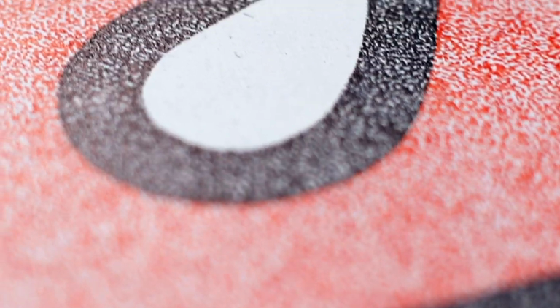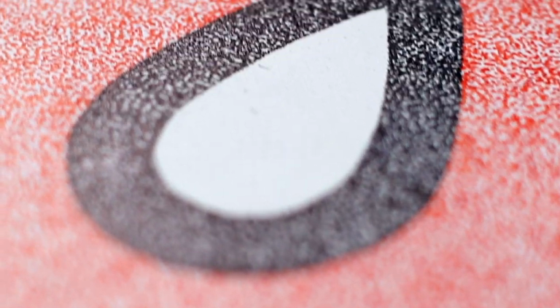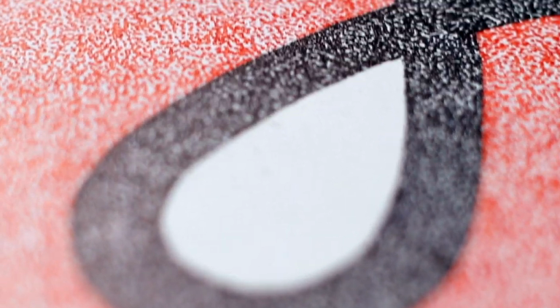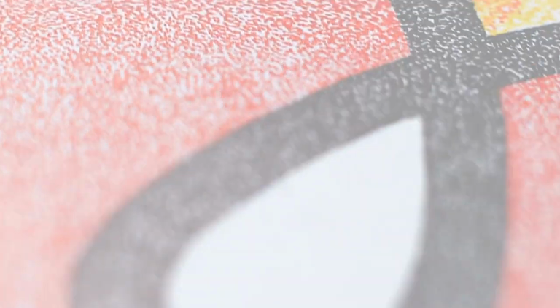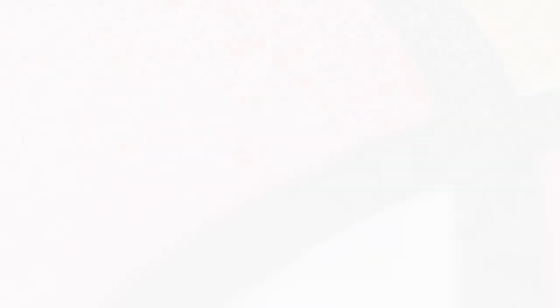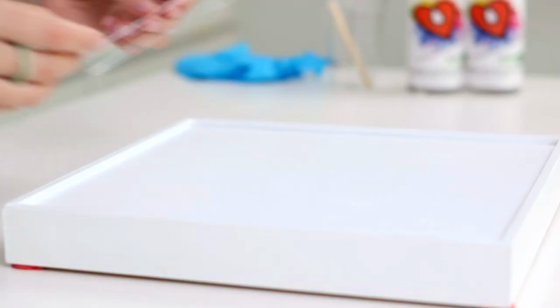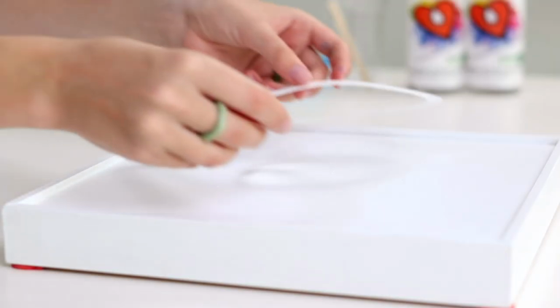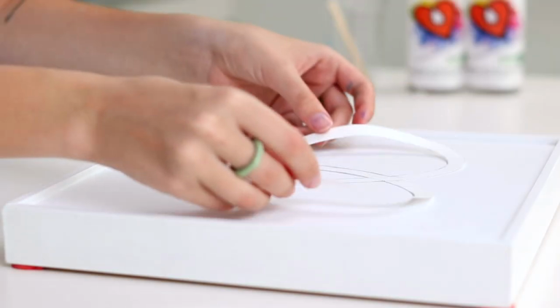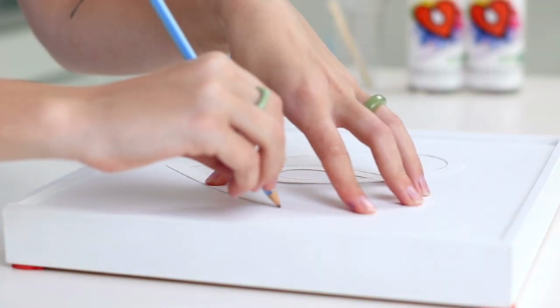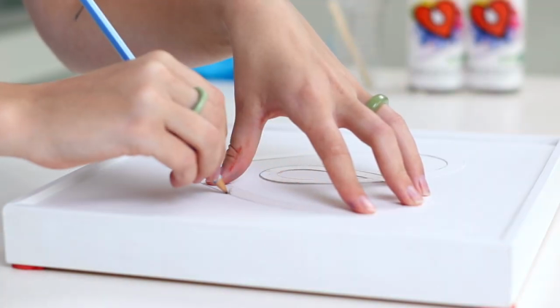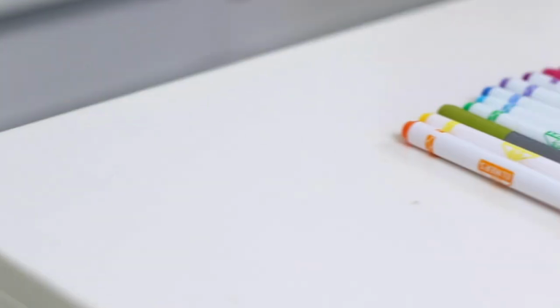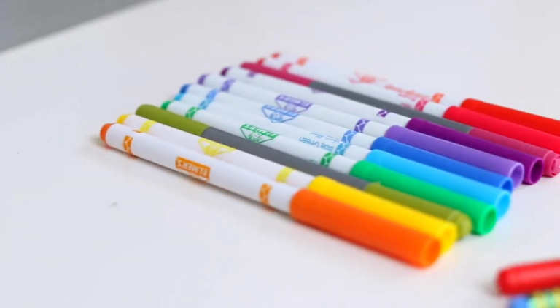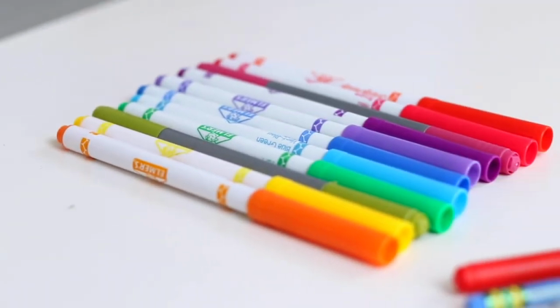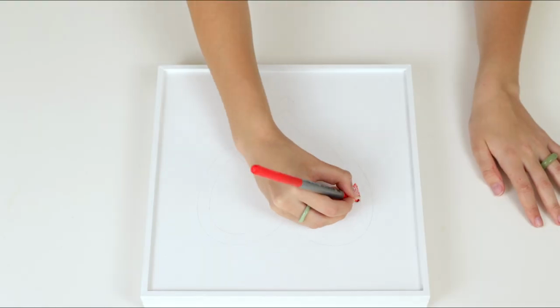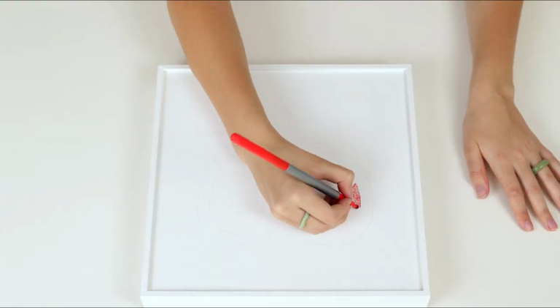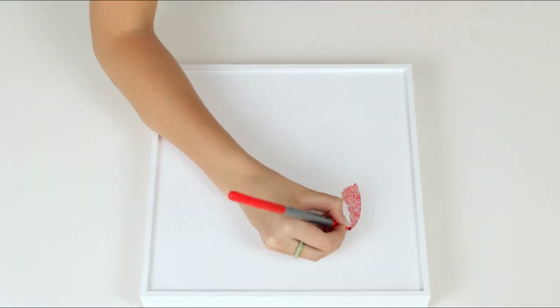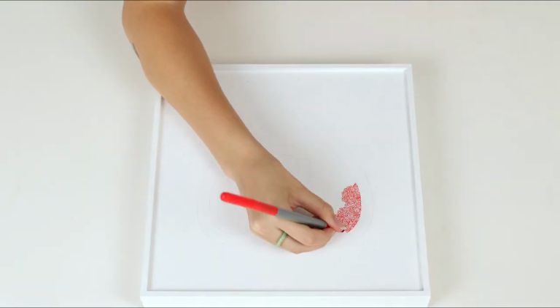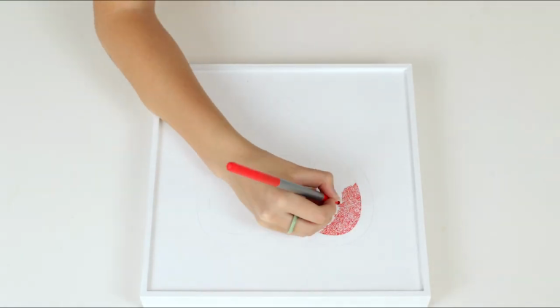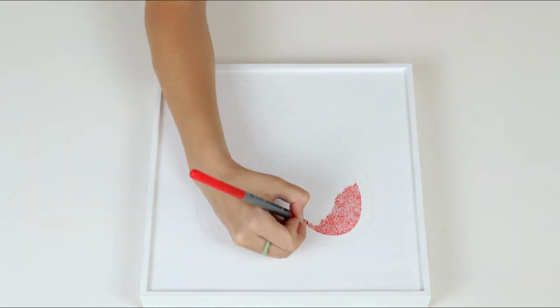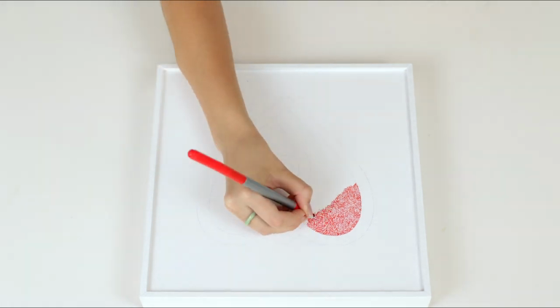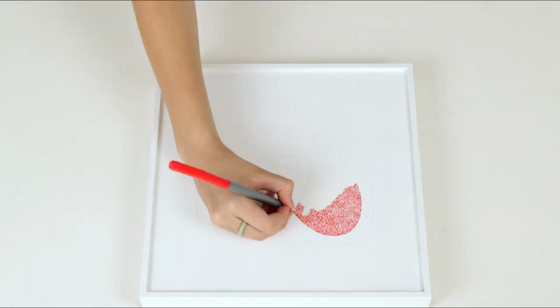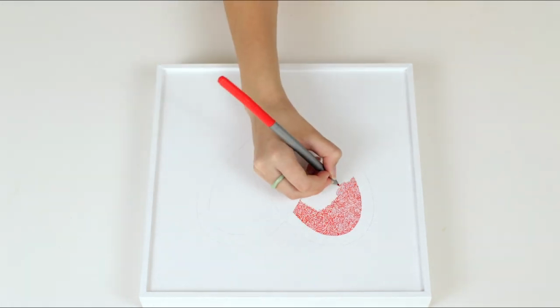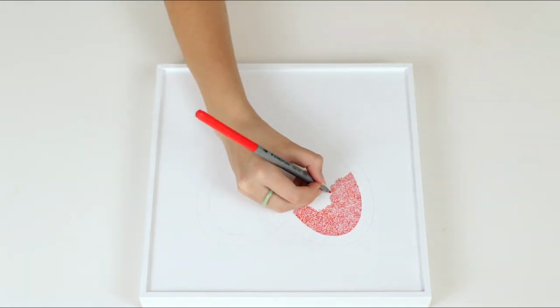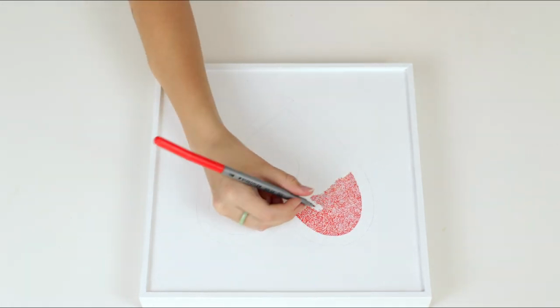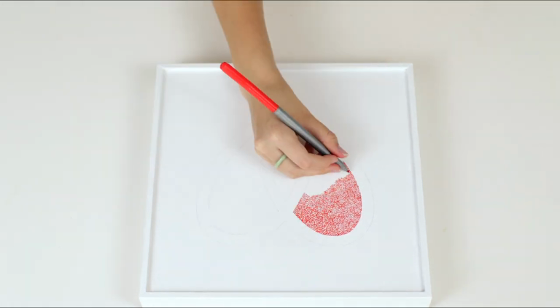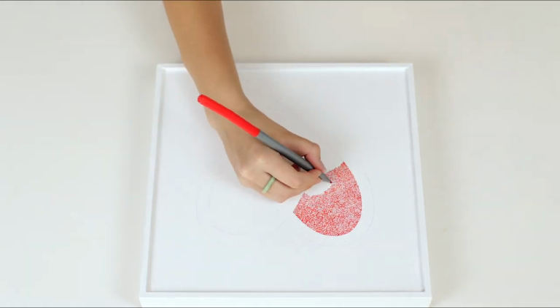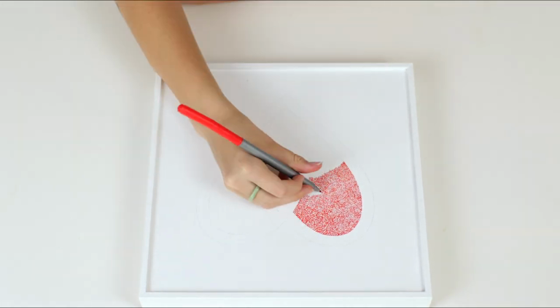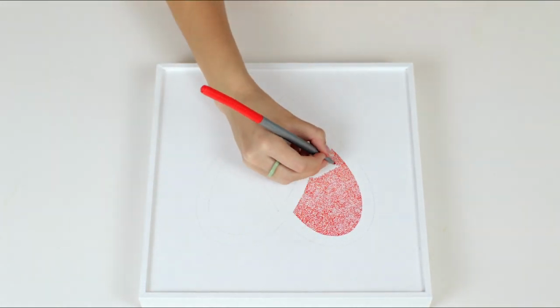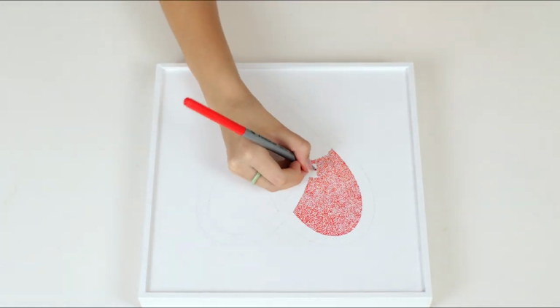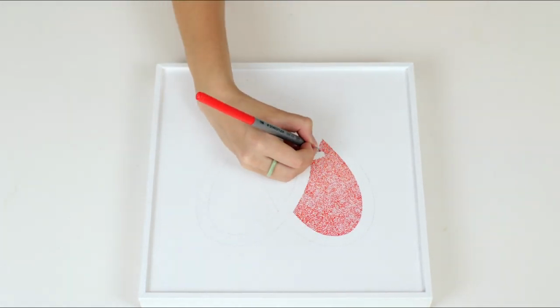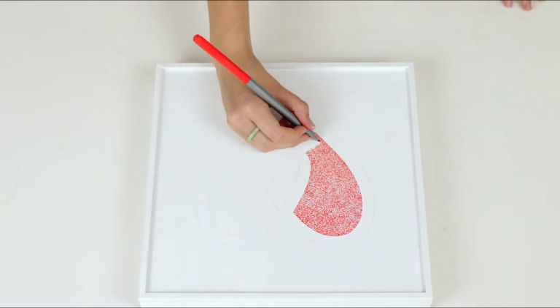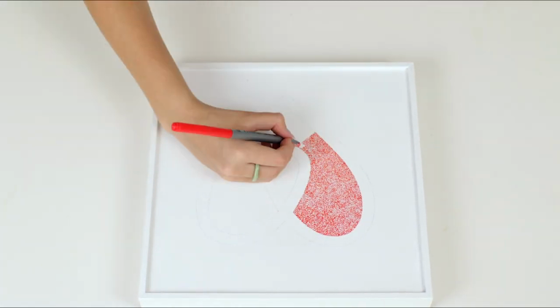Okay, here we go. So I started by tracing the logo onto the canvas. I then took a red marker for the center of our logo and I made a lot of dots that were really close together and really small so the color would be really strong.